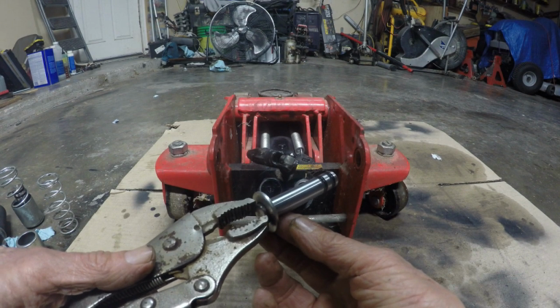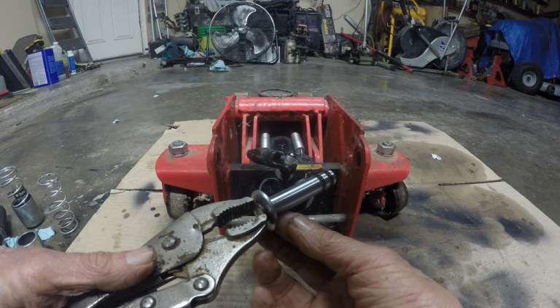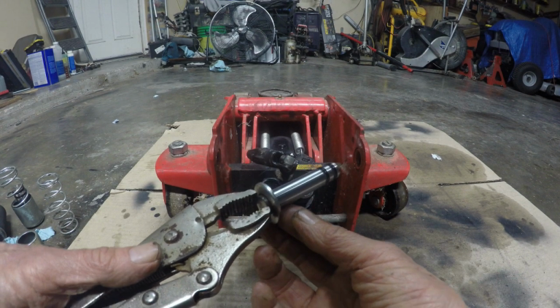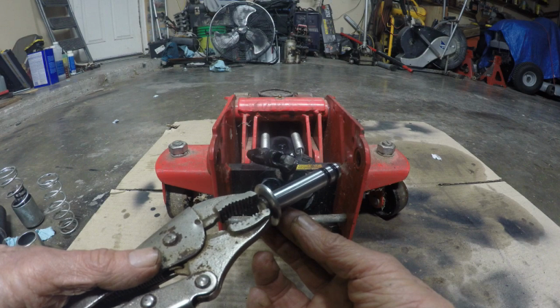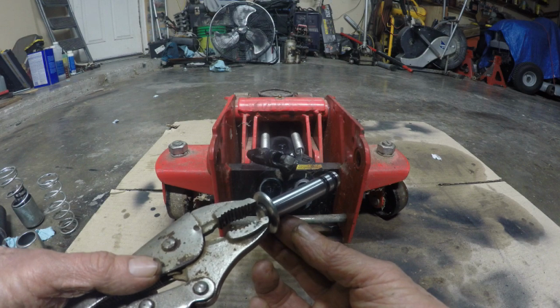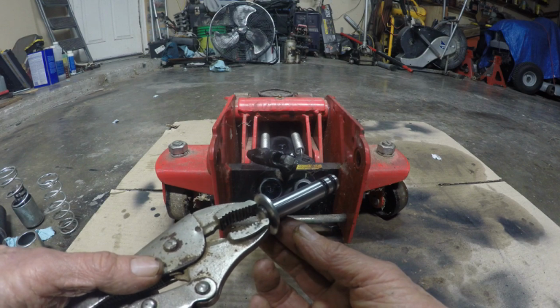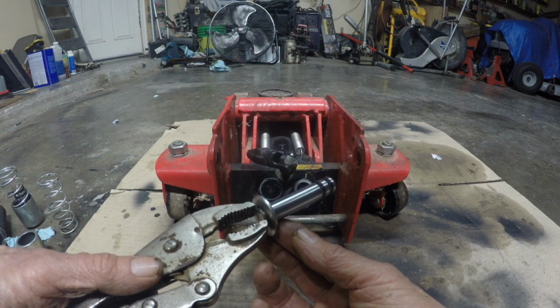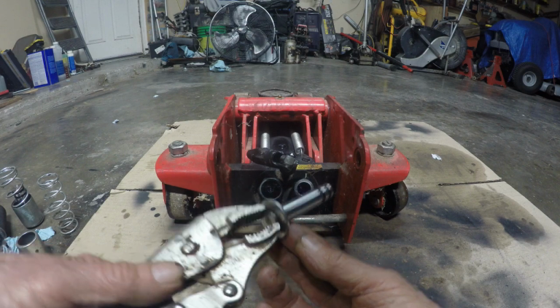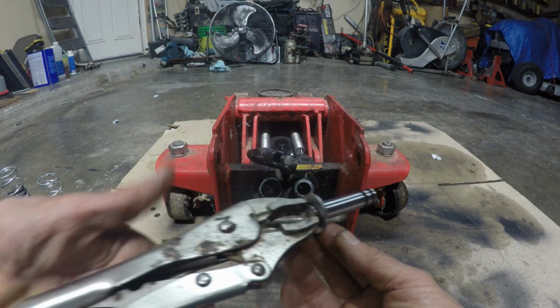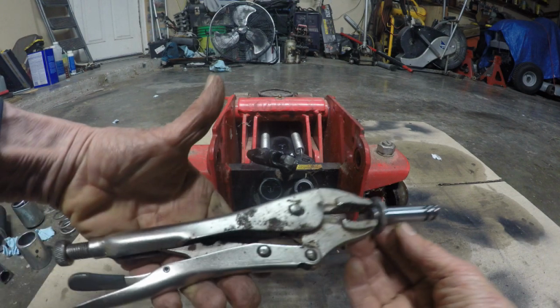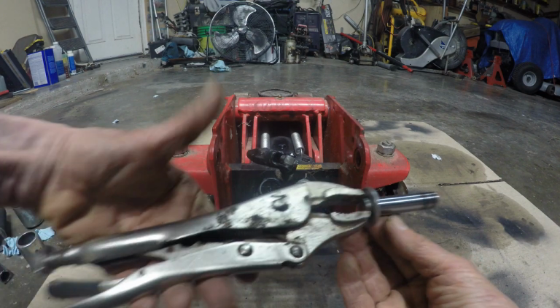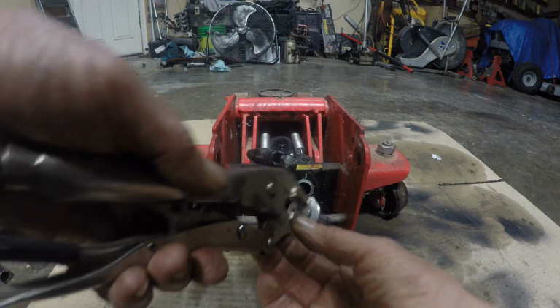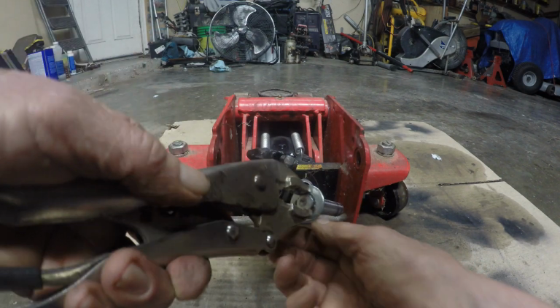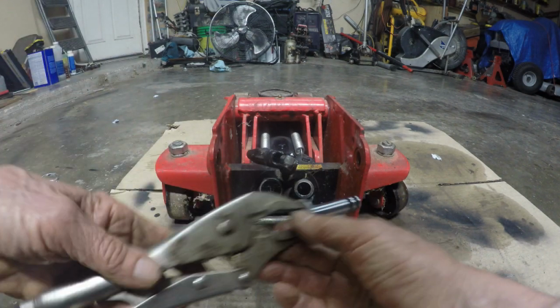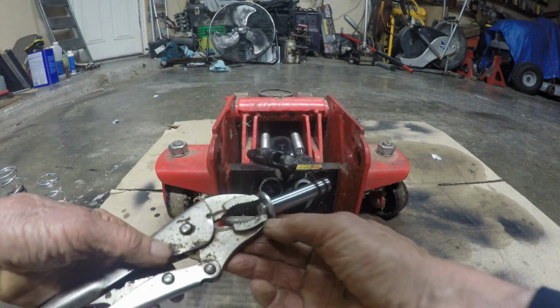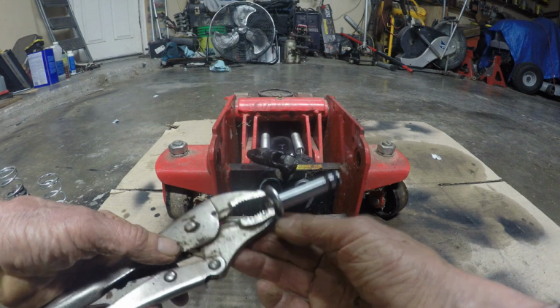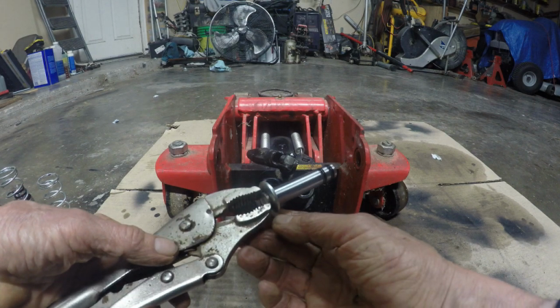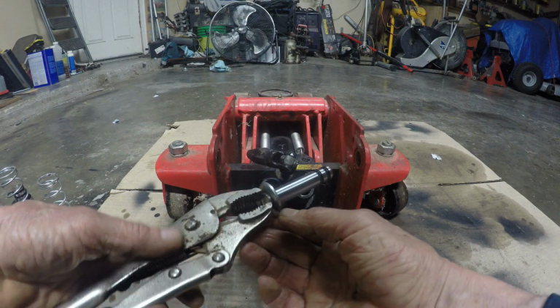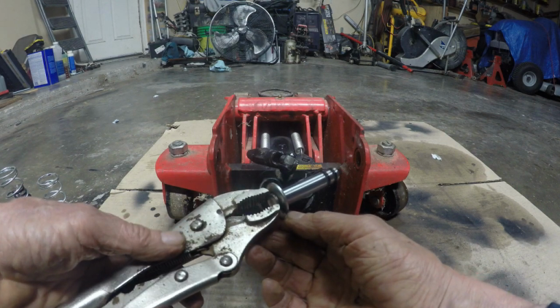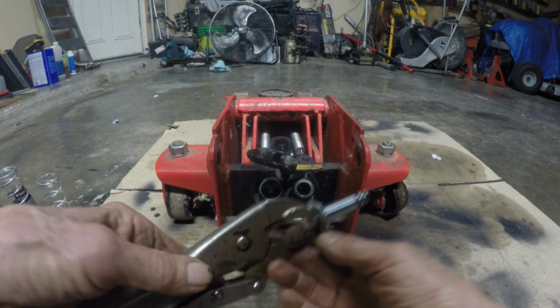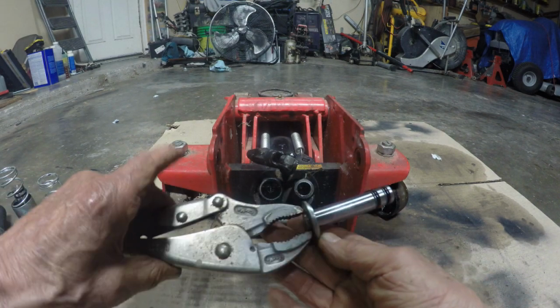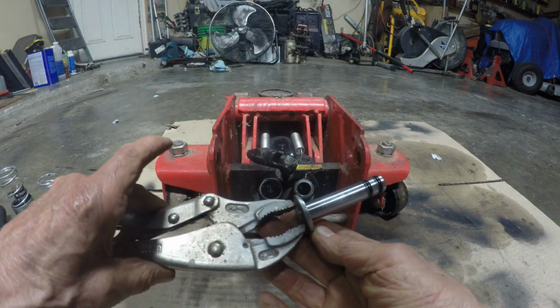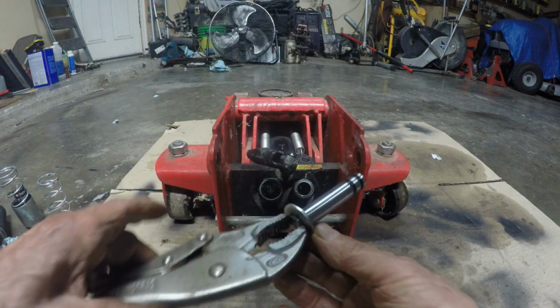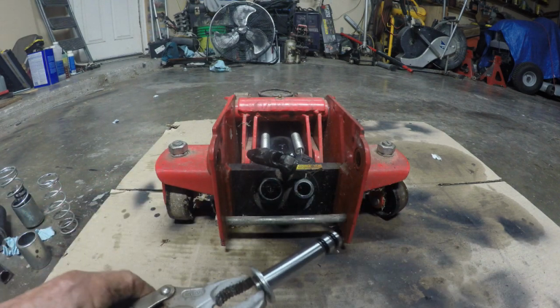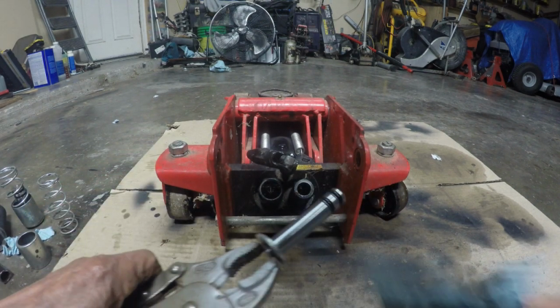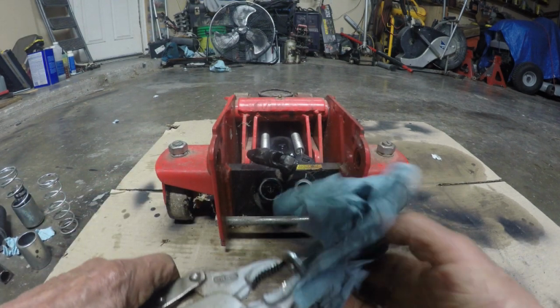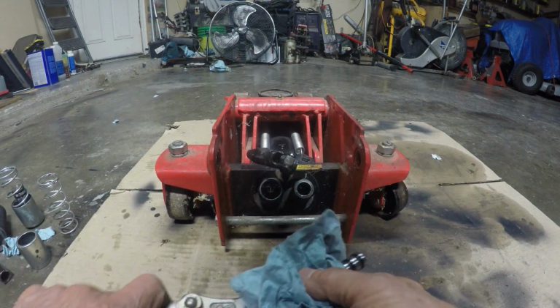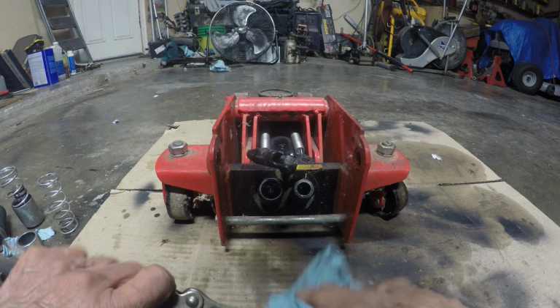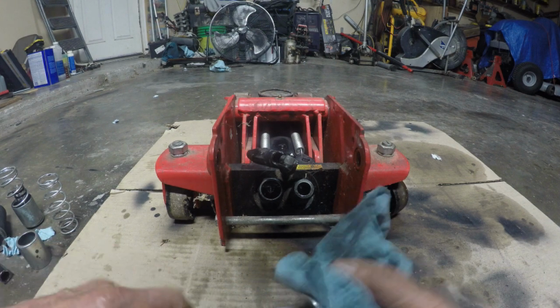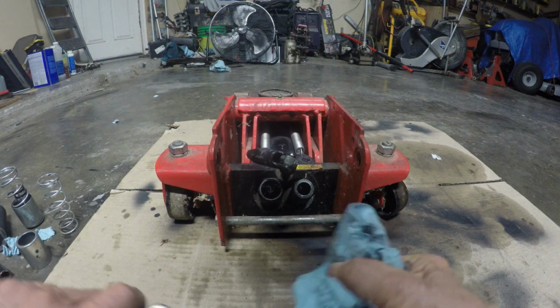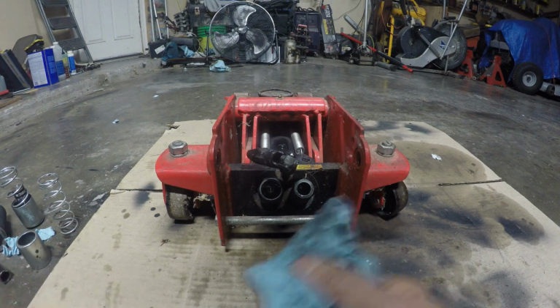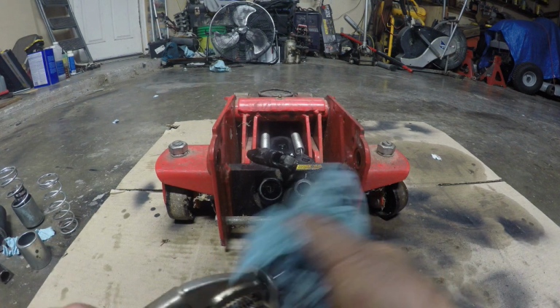Rather than forcing it or anything else, I just stuck my vice grips in there and tugged on it and pulled it out like that. It looks clean but it was hard to pull out.